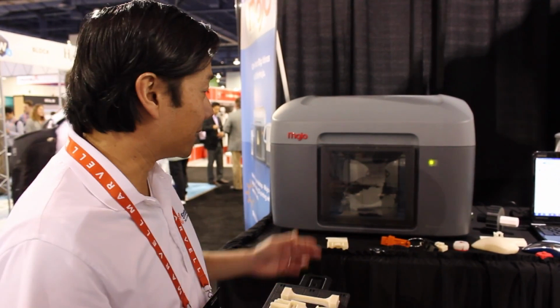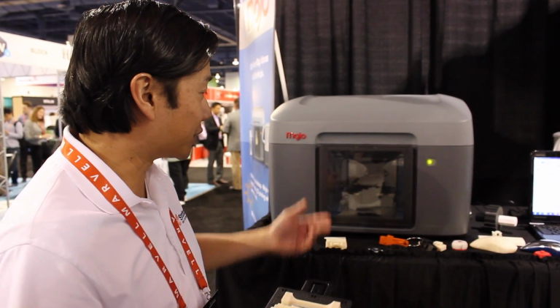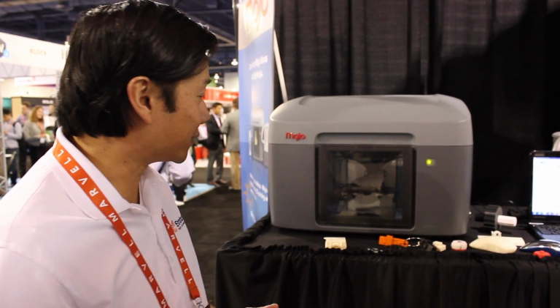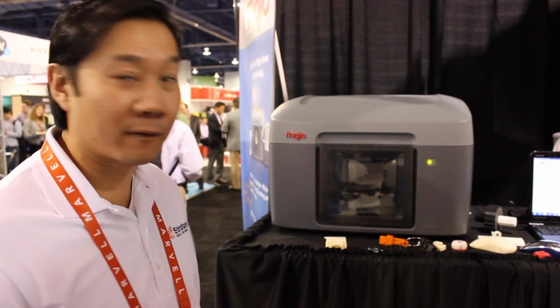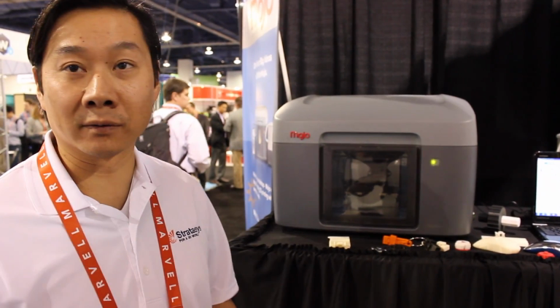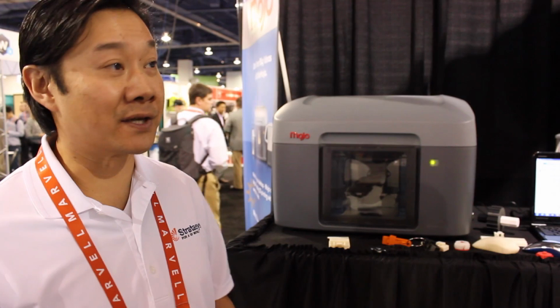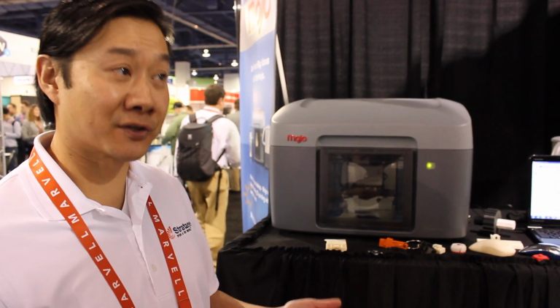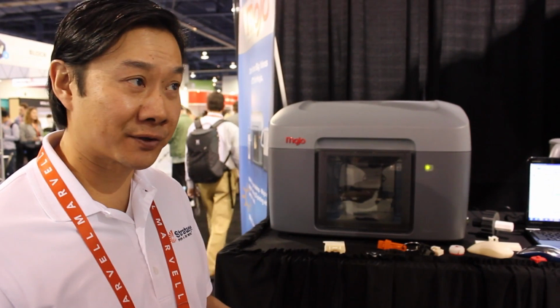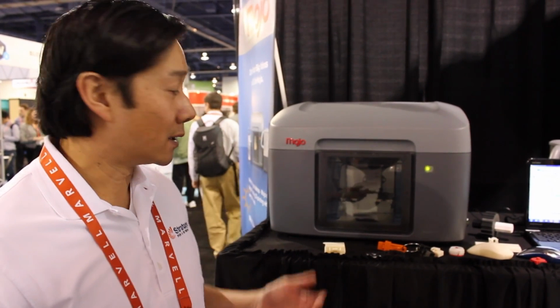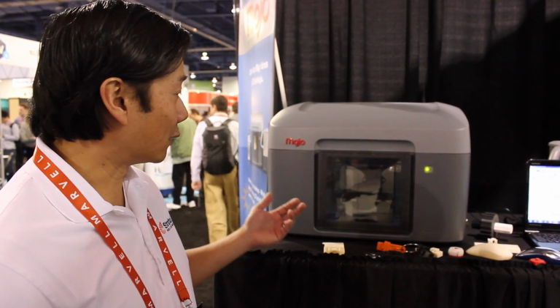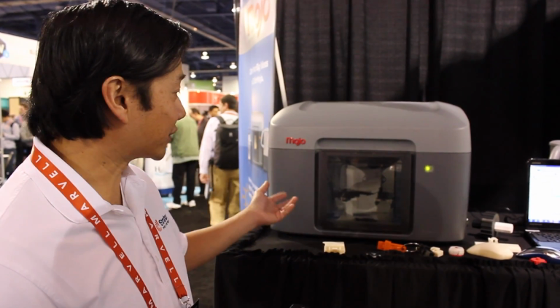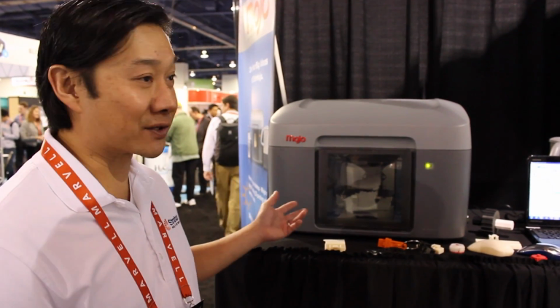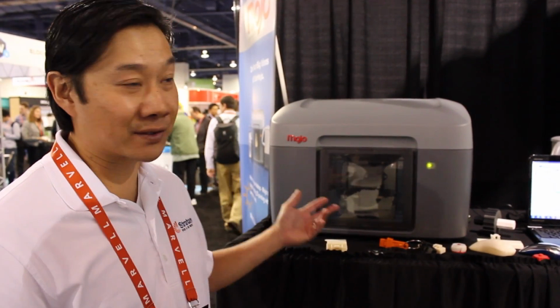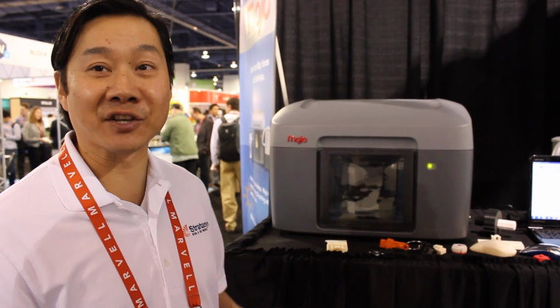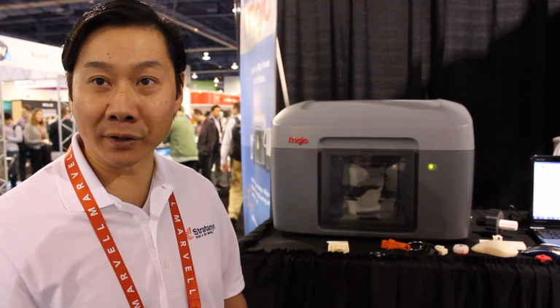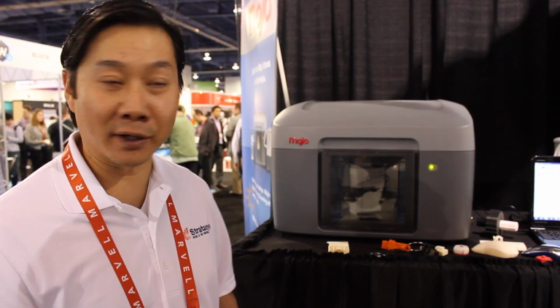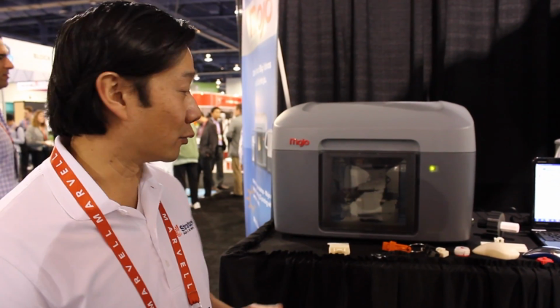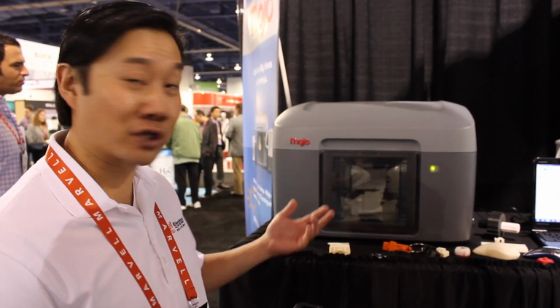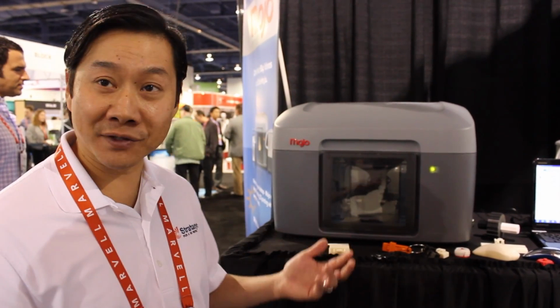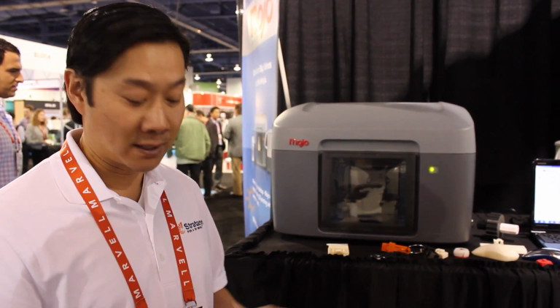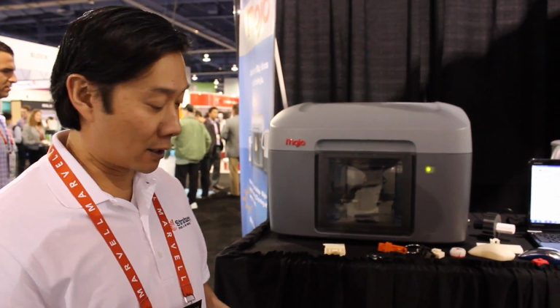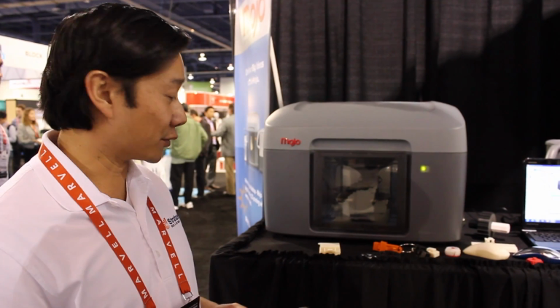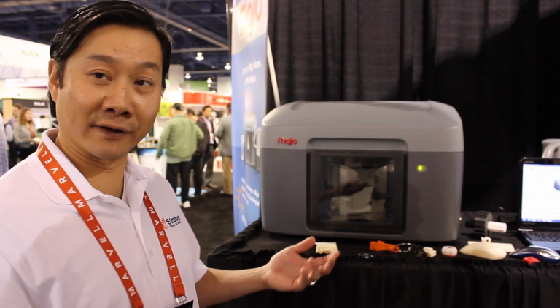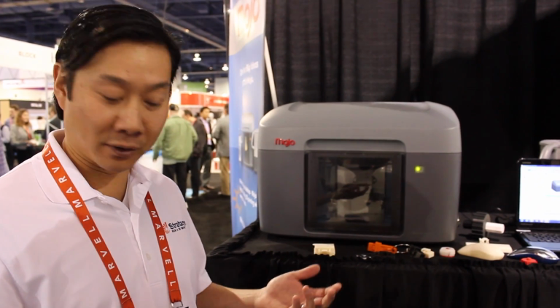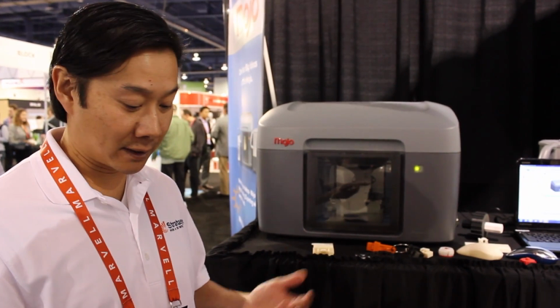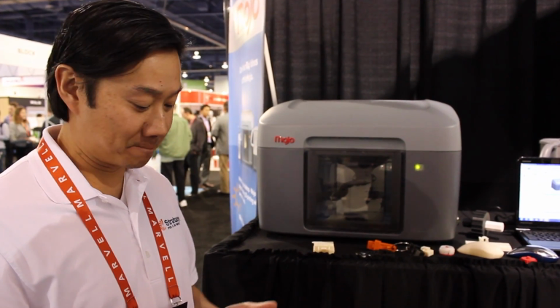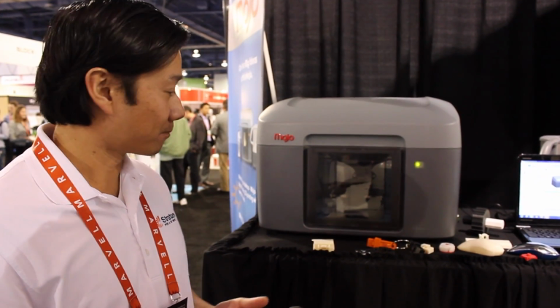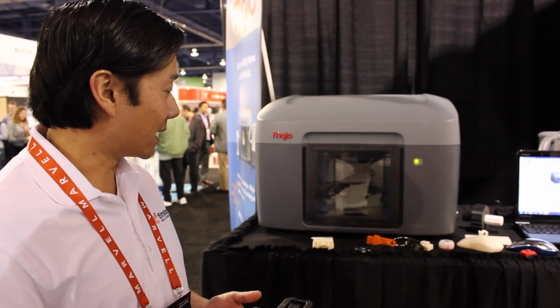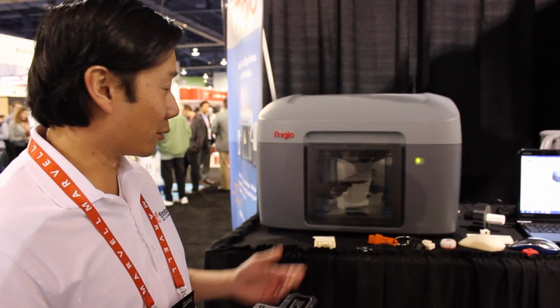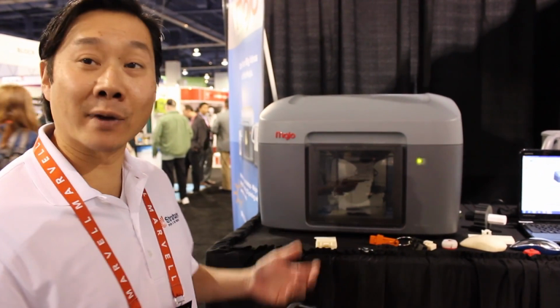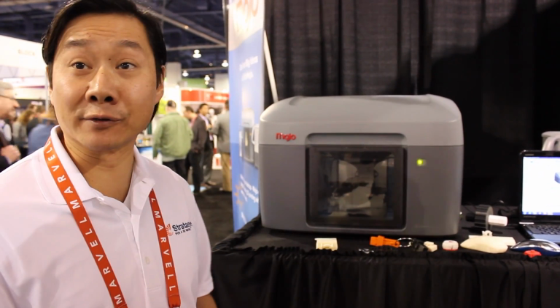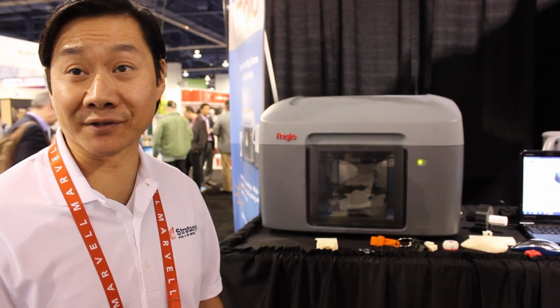These machines retail for $10,000. We just announced this last spring, and we're now shipping this. So they're readily available, and they're bought directly through Stratasys.